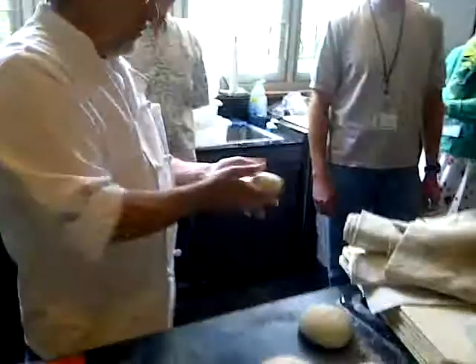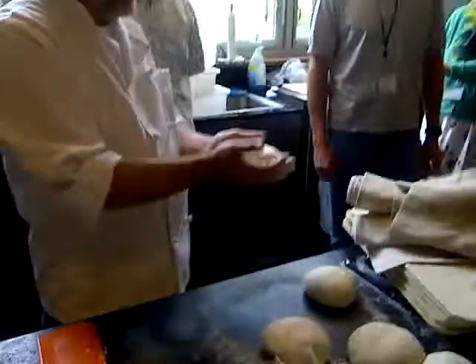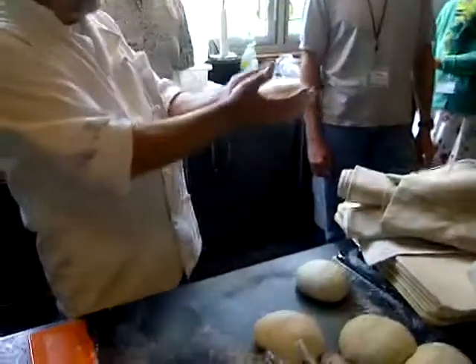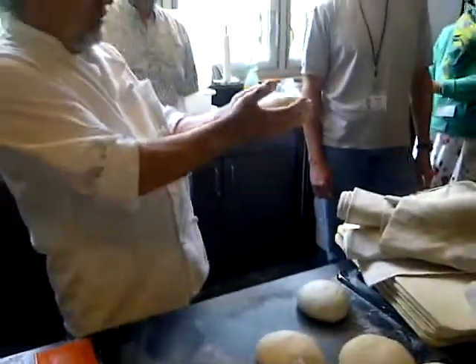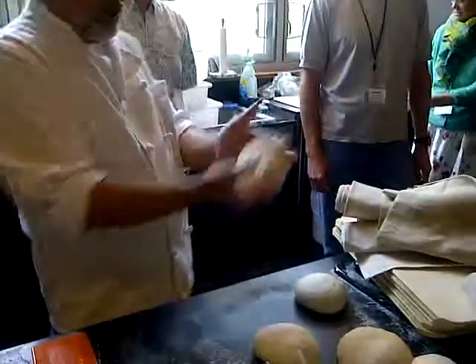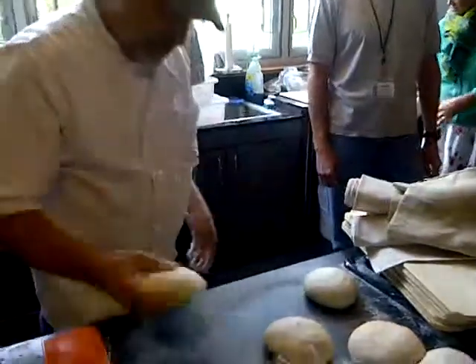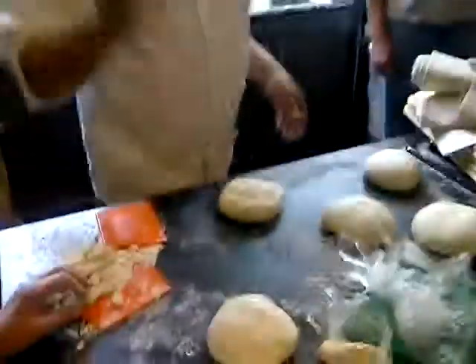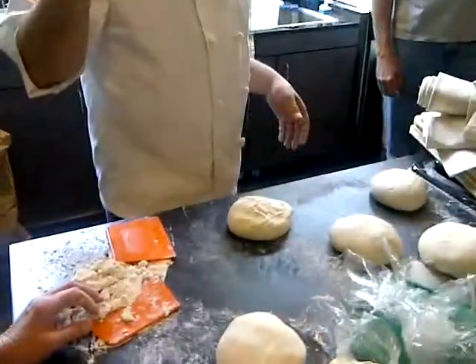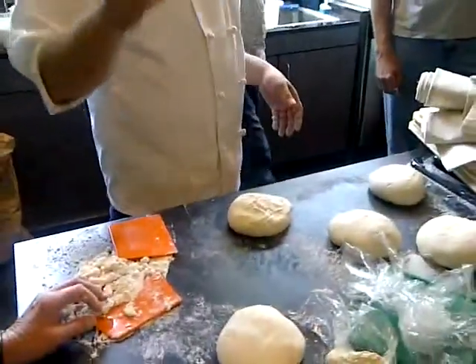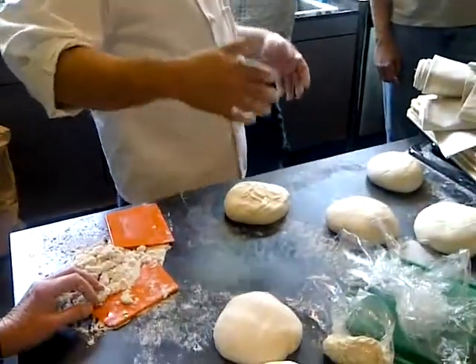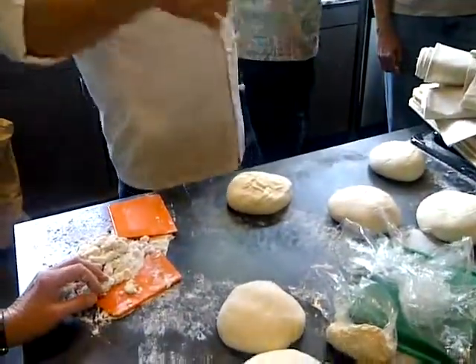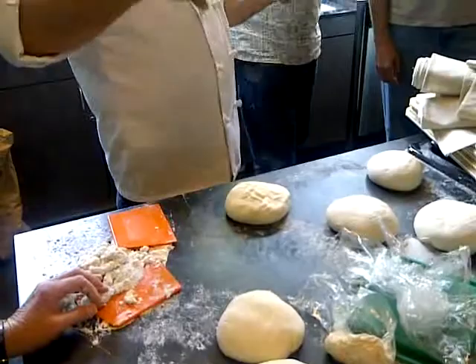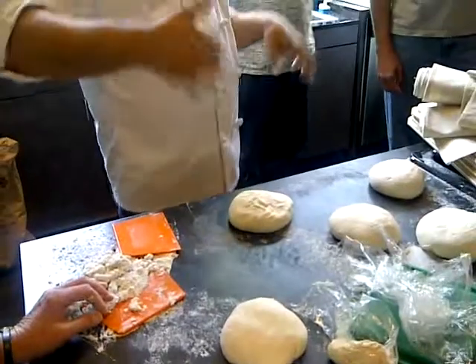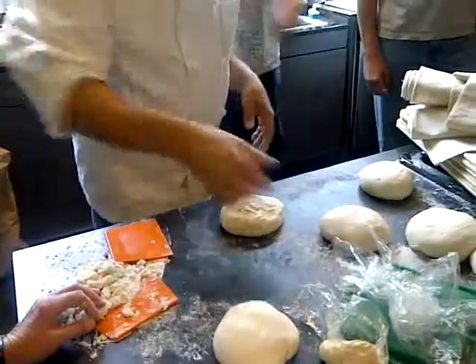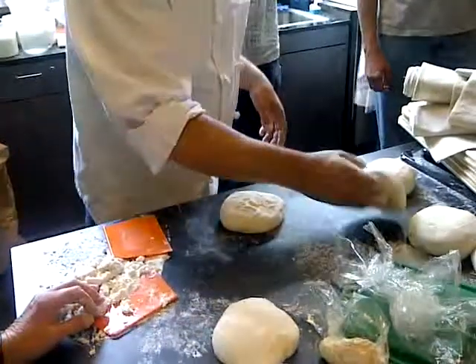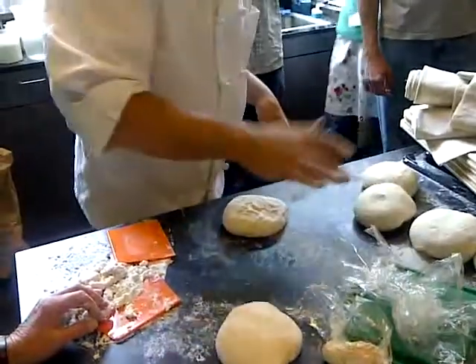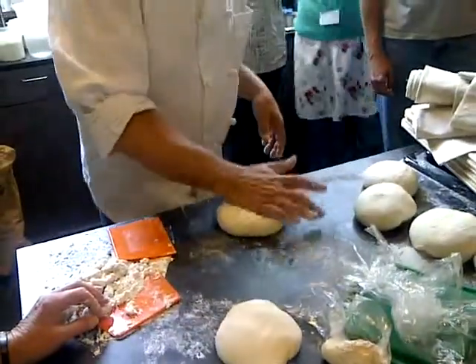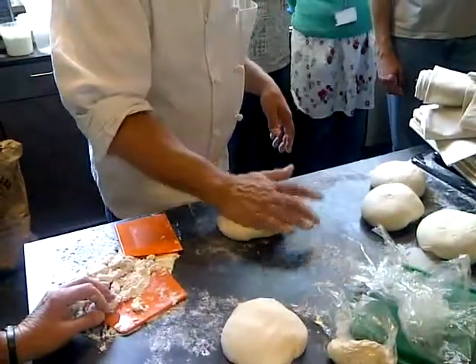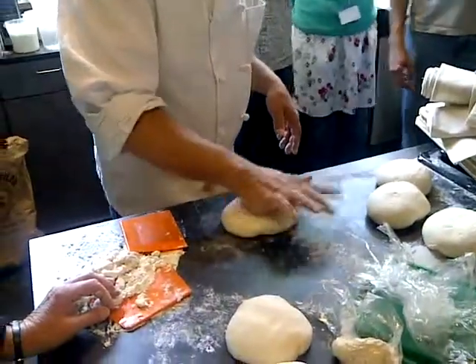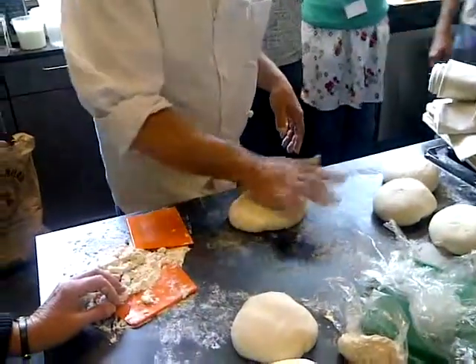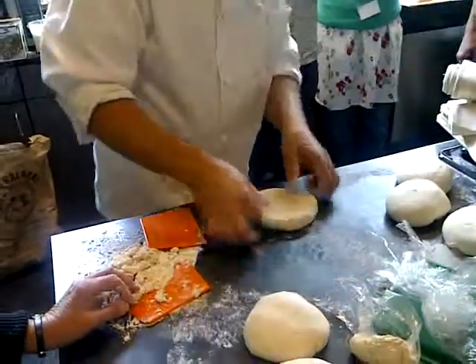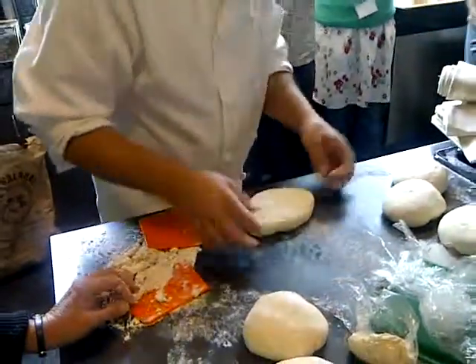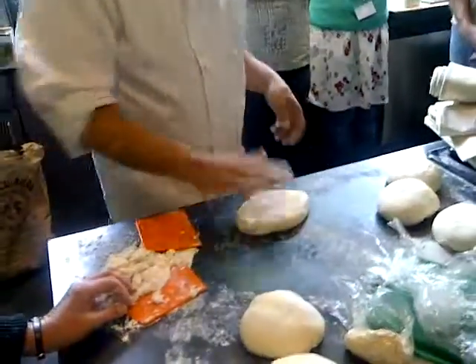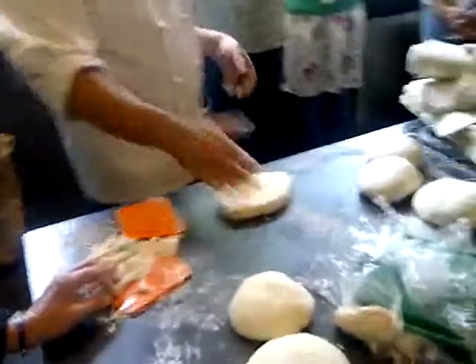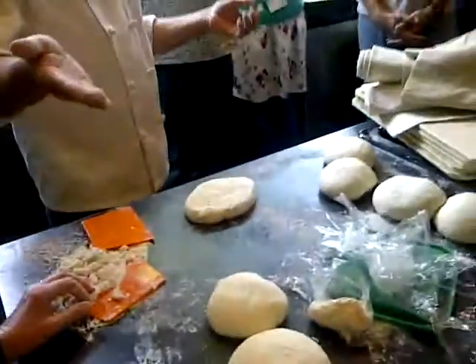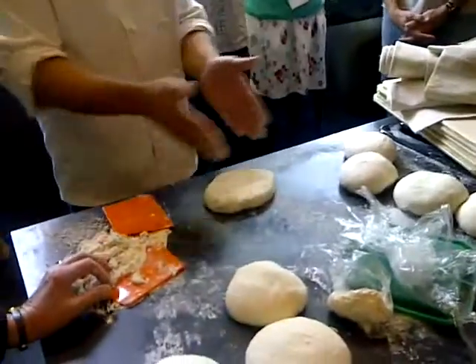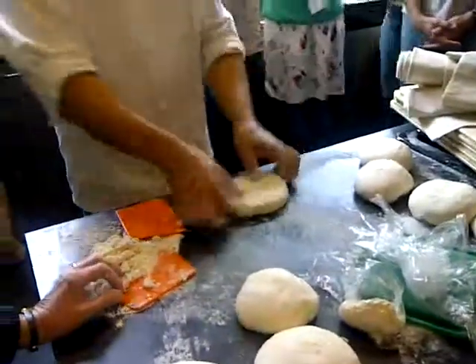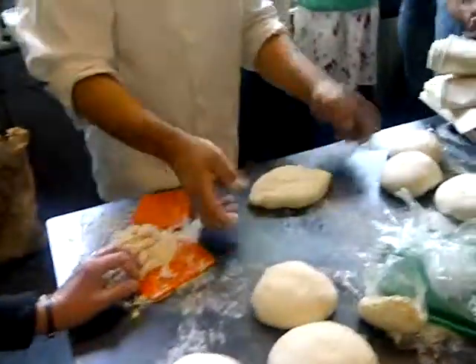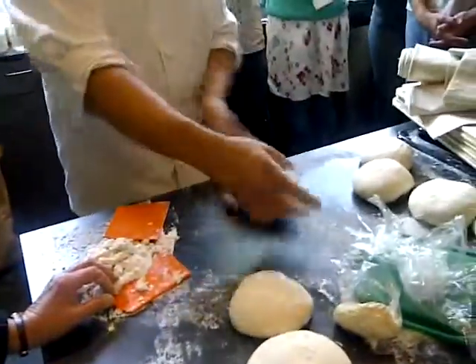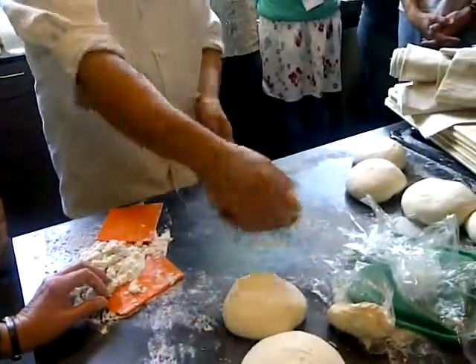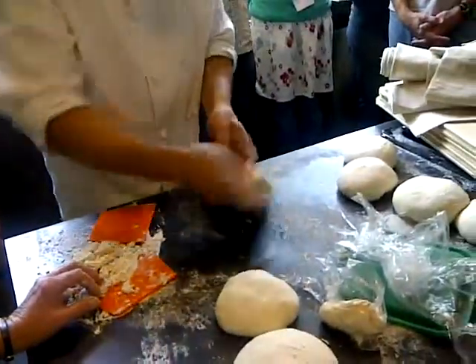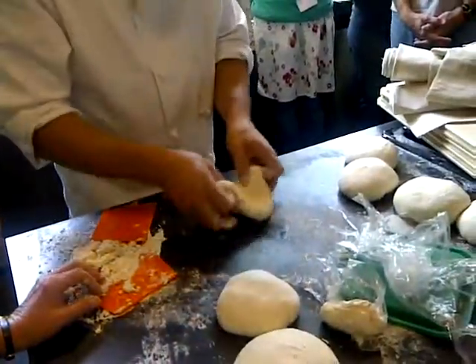It starts the same way with your round, like this. I'm going to put this down on the table, seam side up. I'm going to press this down, though, slightly into an oval, like this. And the oval goes like this and not like that.